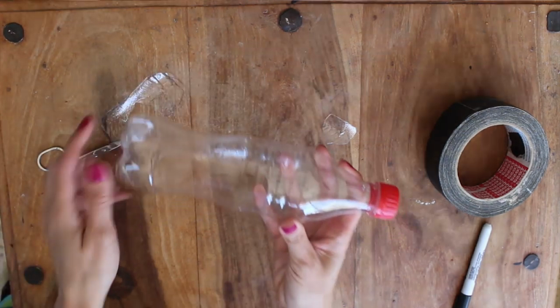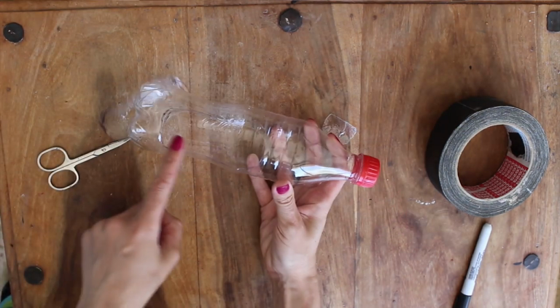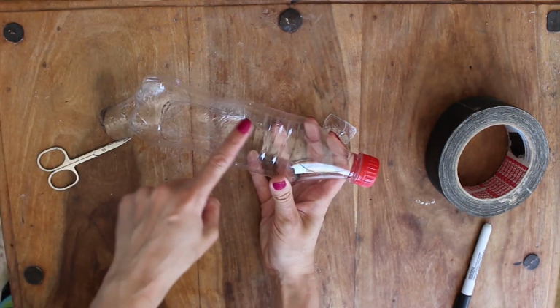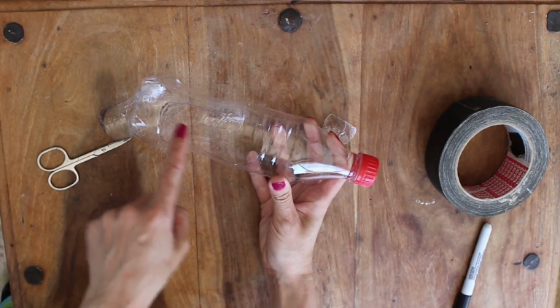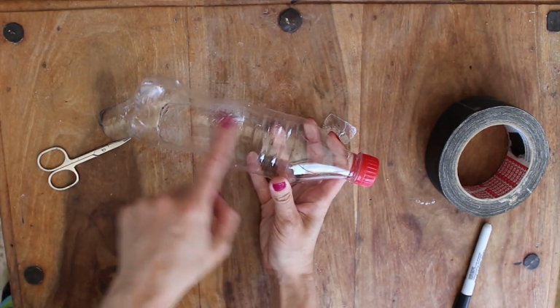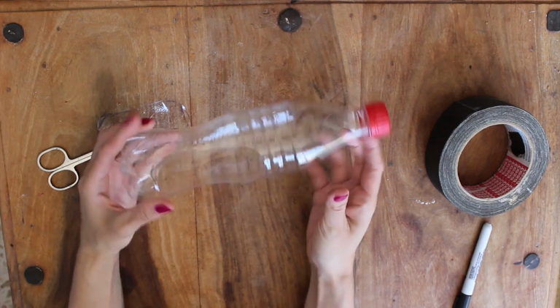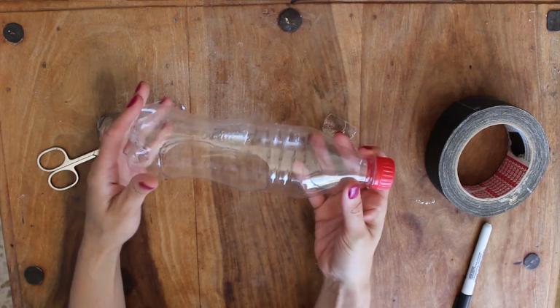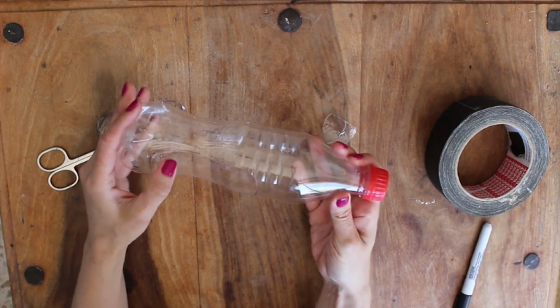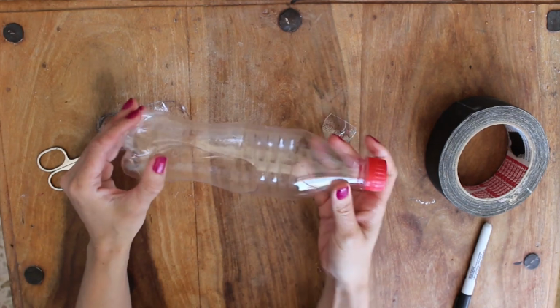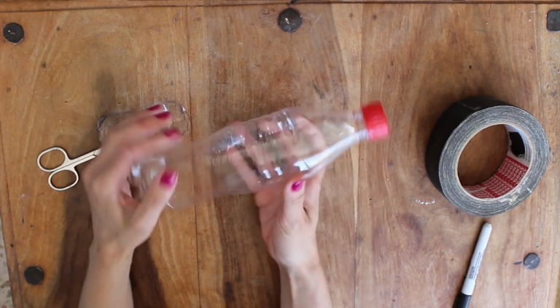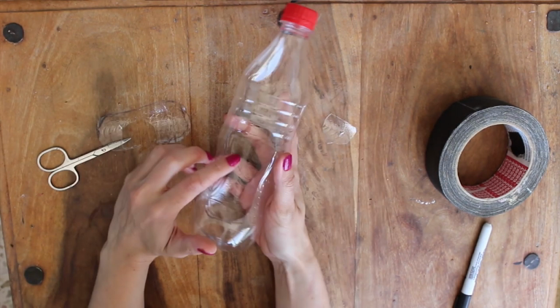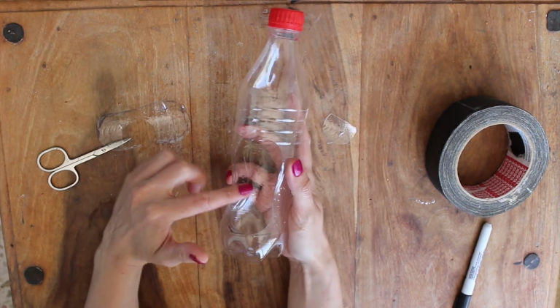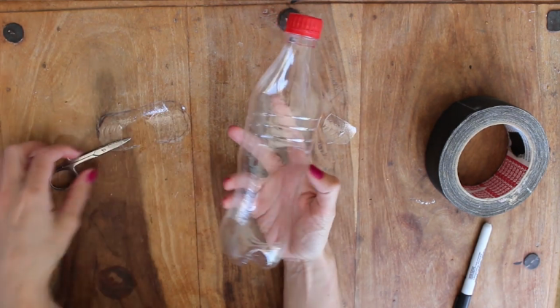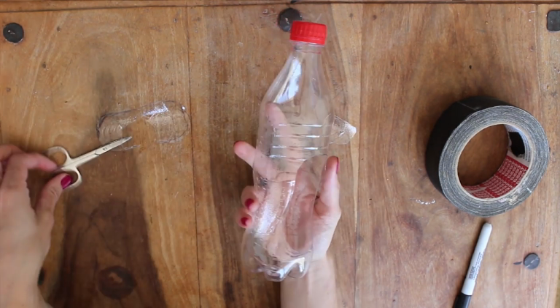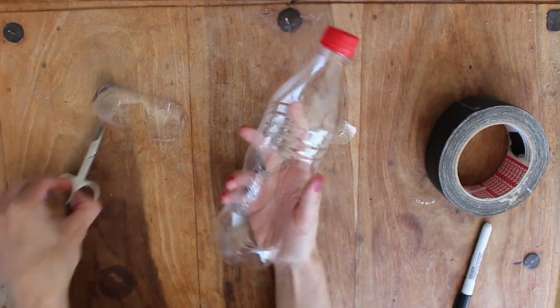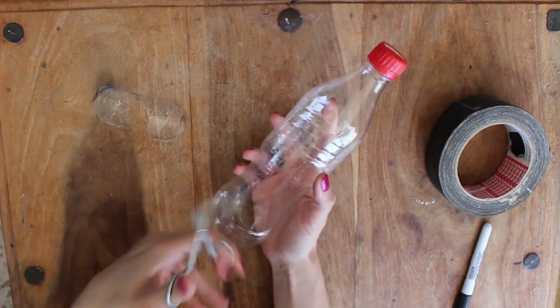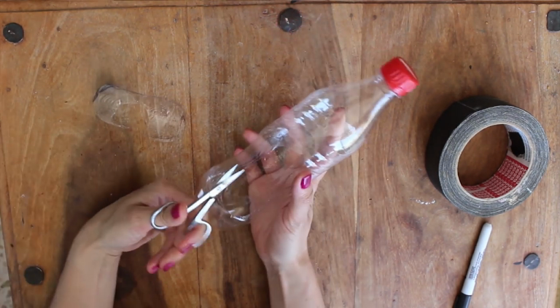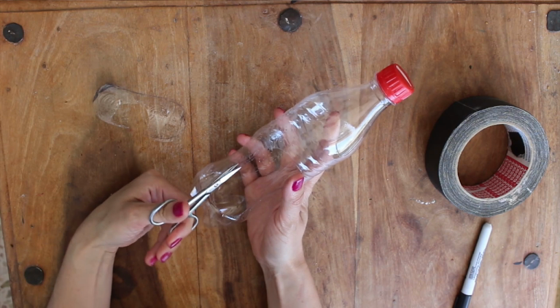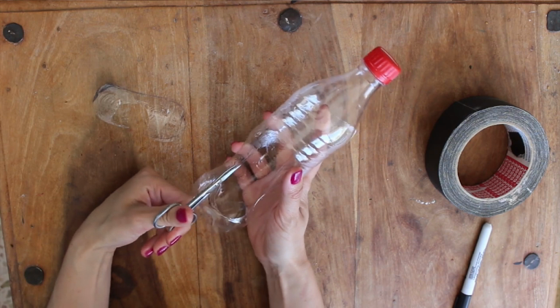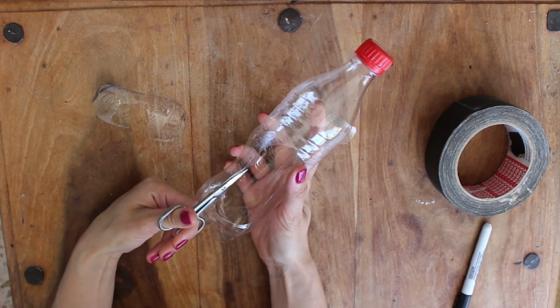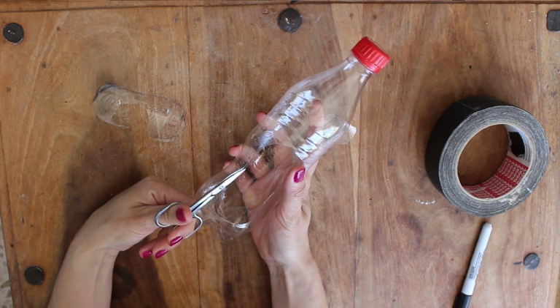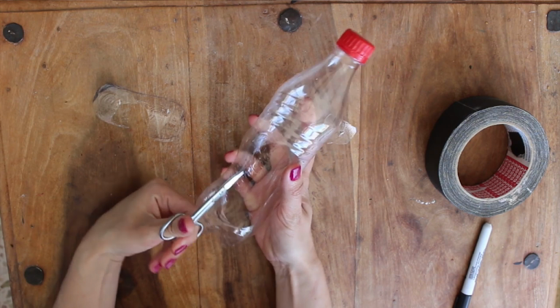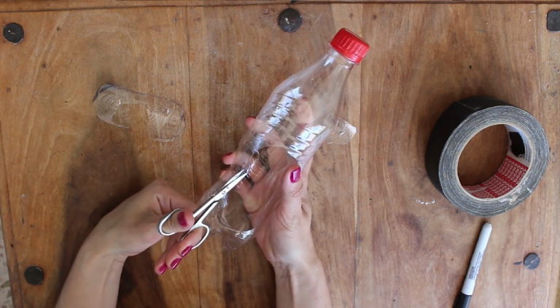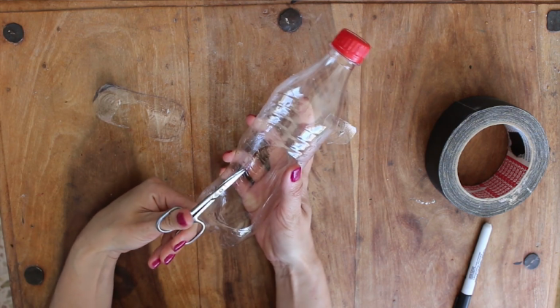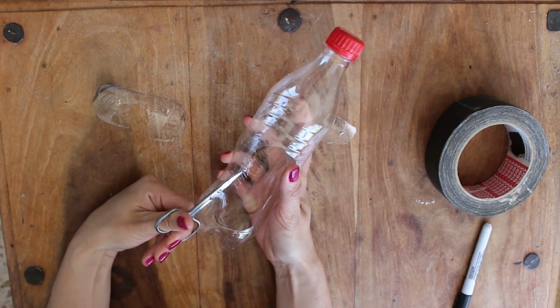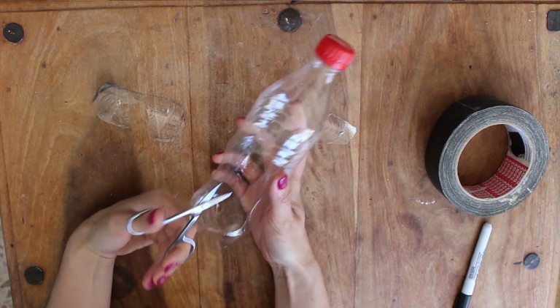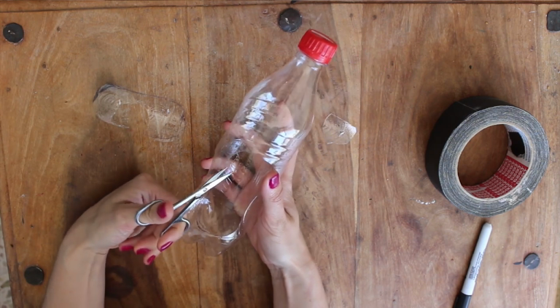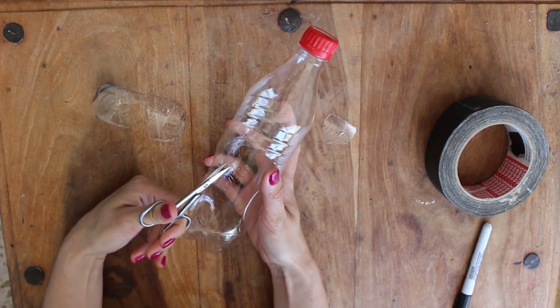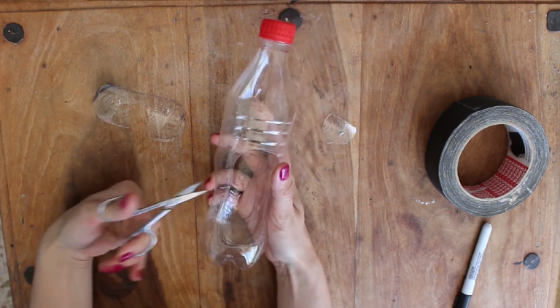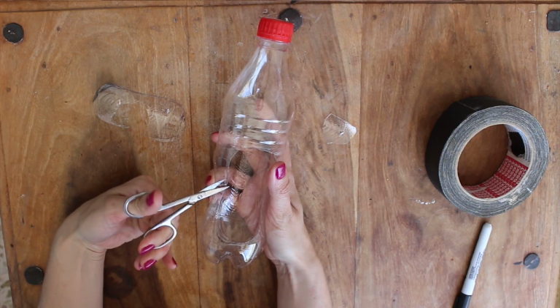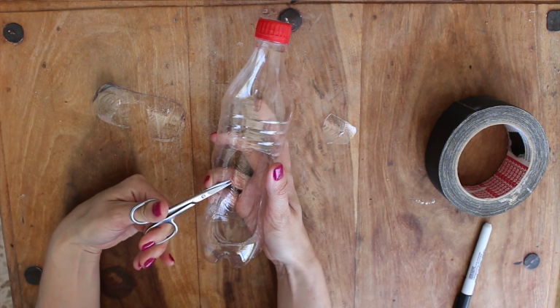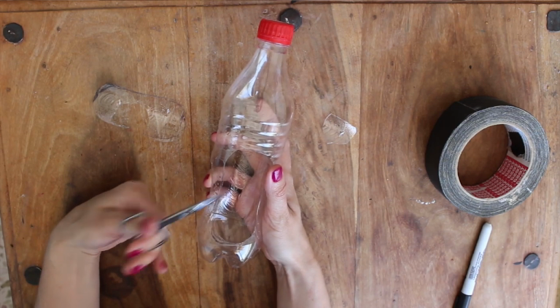Then just go around the edges and trim off any sharp or rough bits. We want to get it as smooth as possible — even though we're gonna be taping over the top of it, you still don't really want any sharp sticky-out bits.